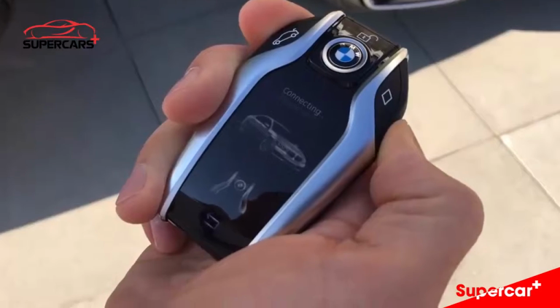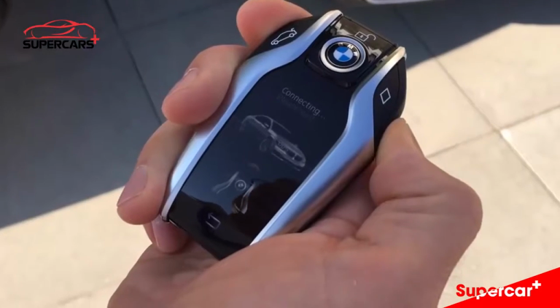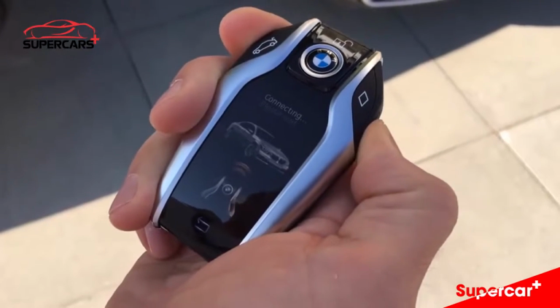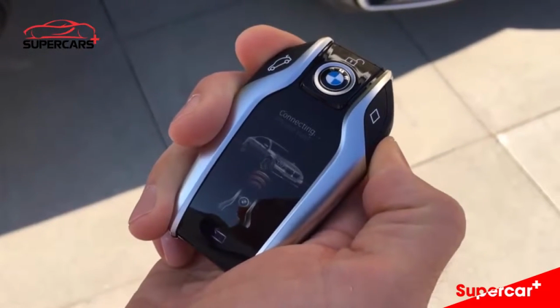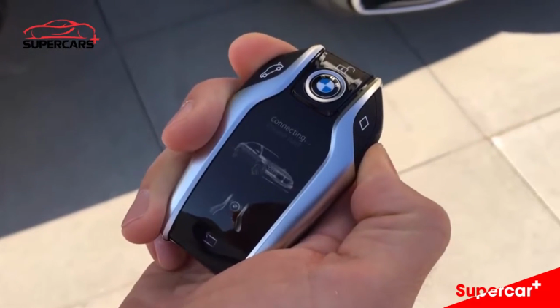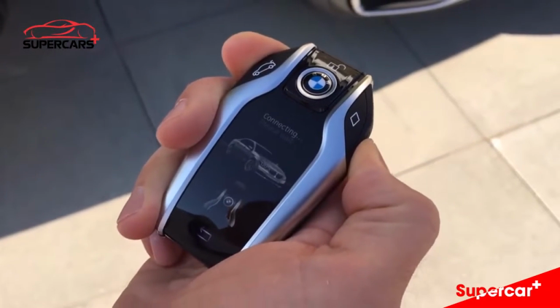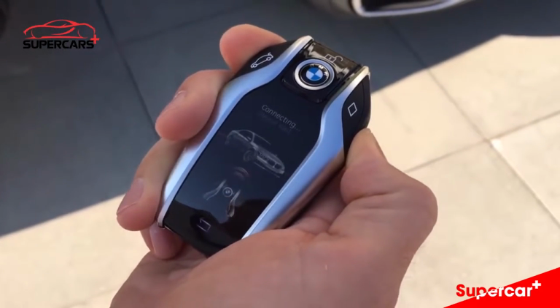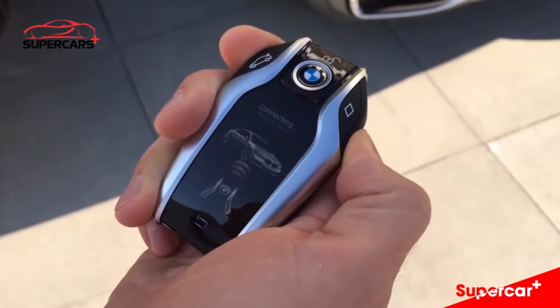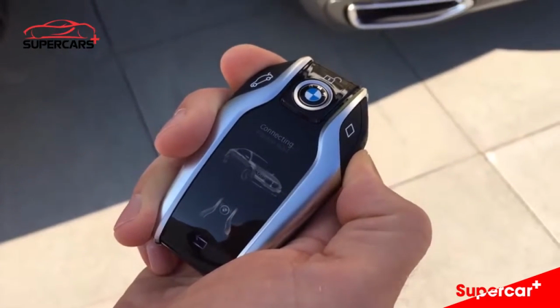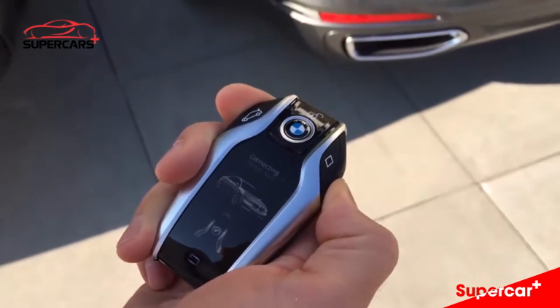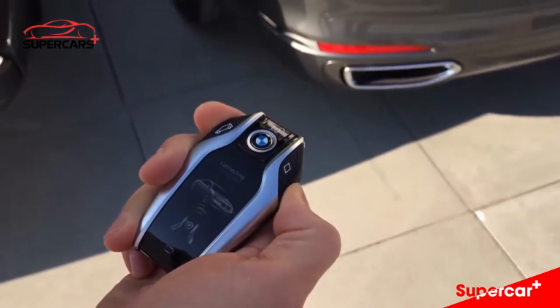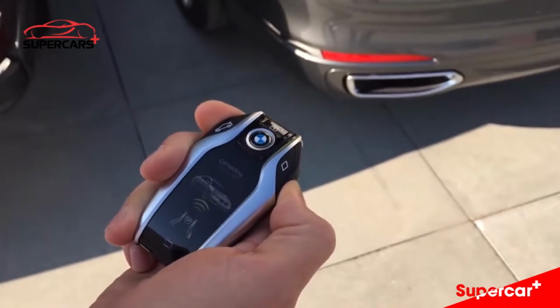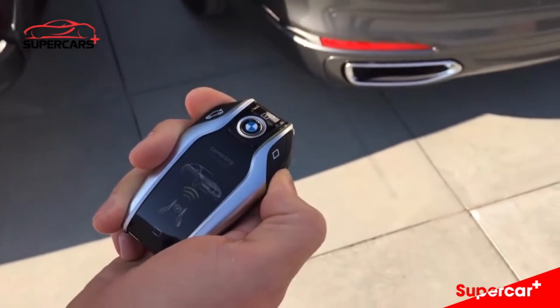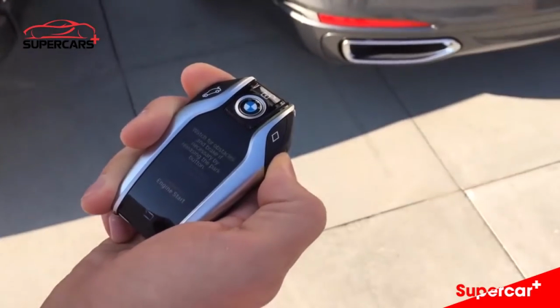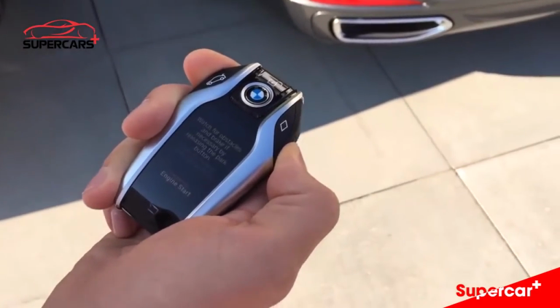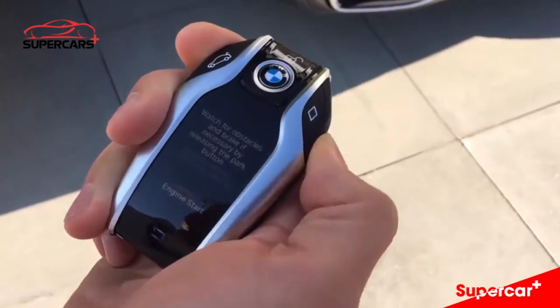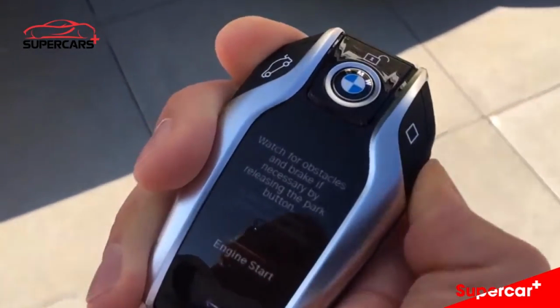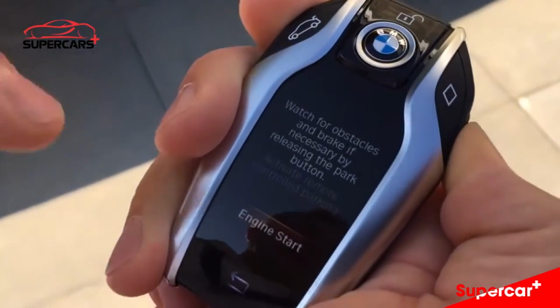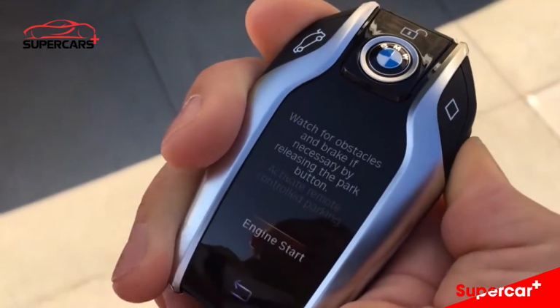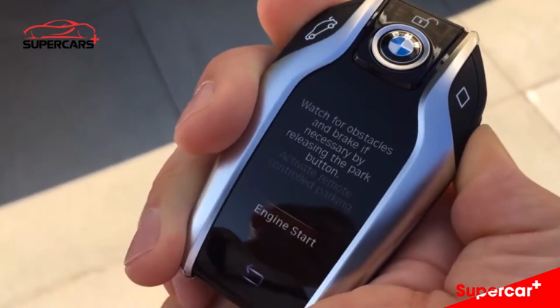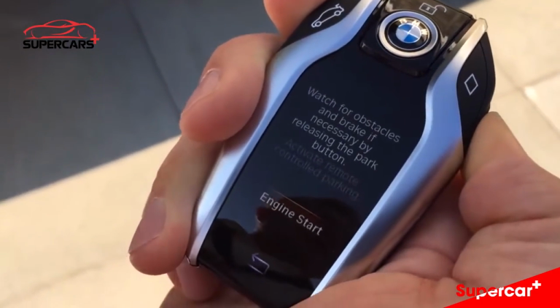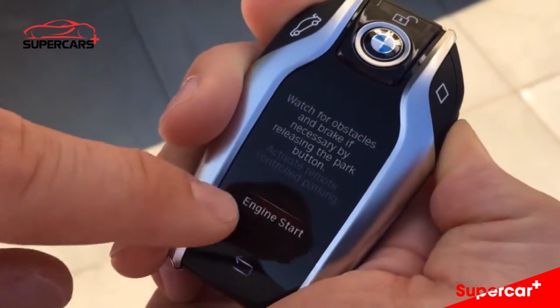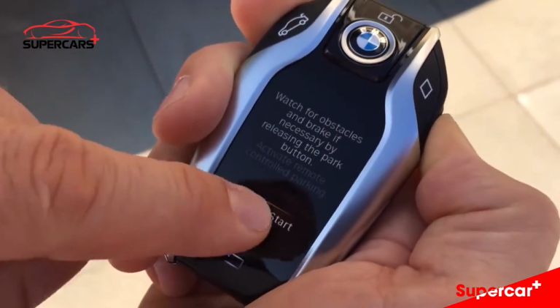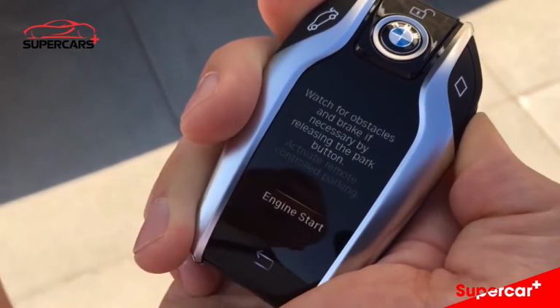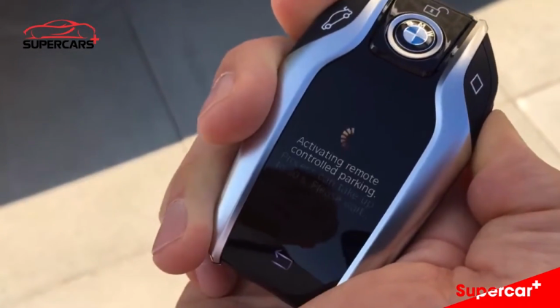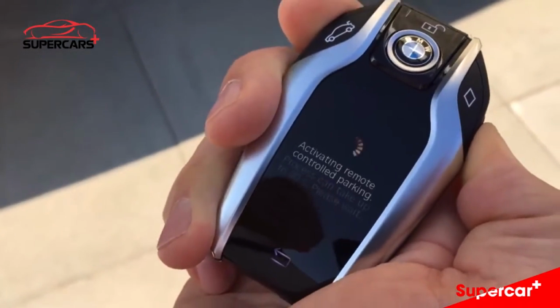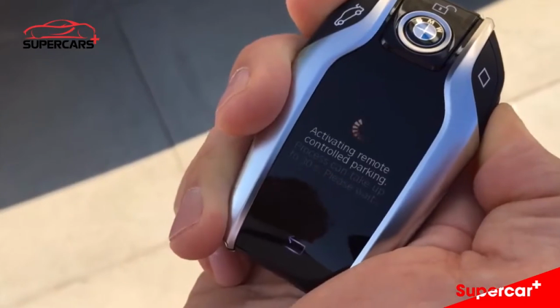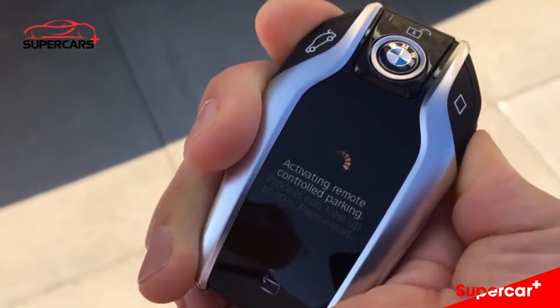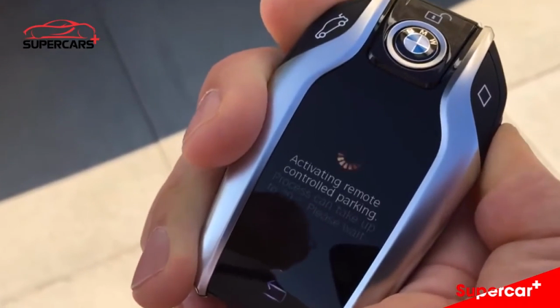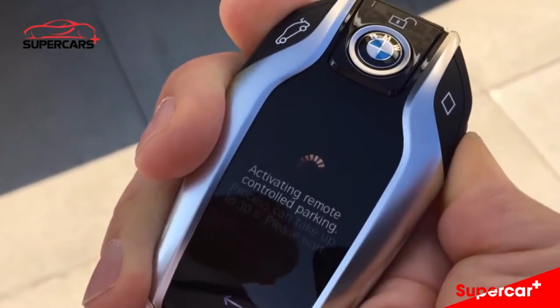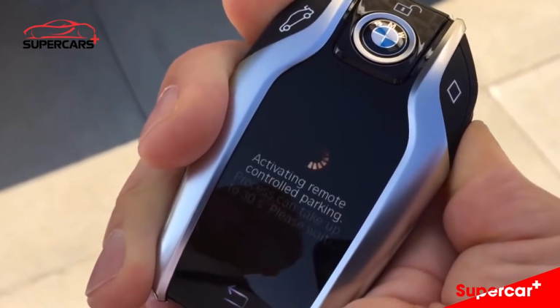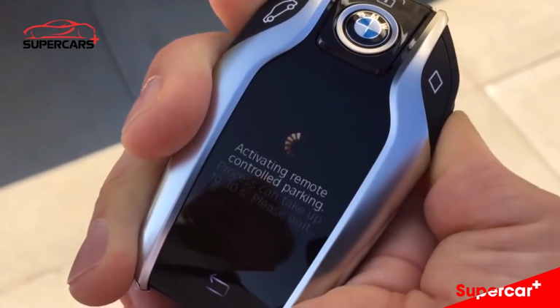We're connecting to the vehicle. The vehicle will wake up, tell me that there's a secure connection, and I push the button engine start so that the vehicle engine will actually start.